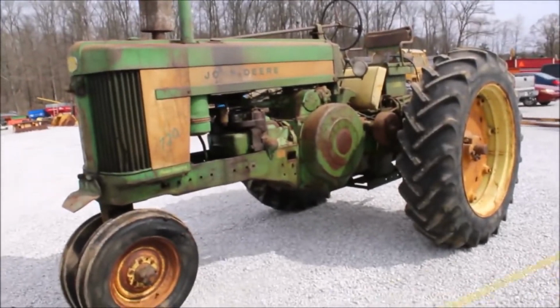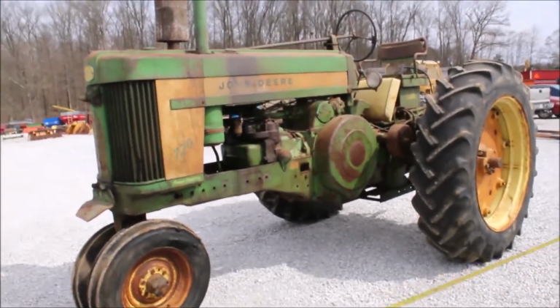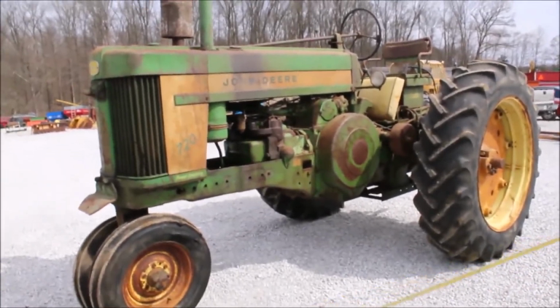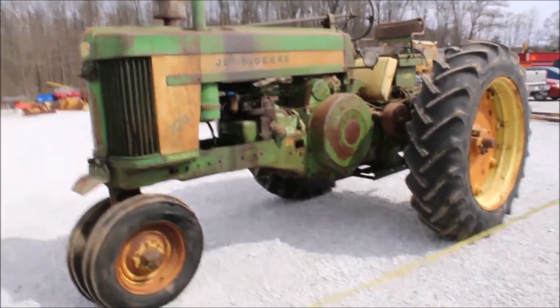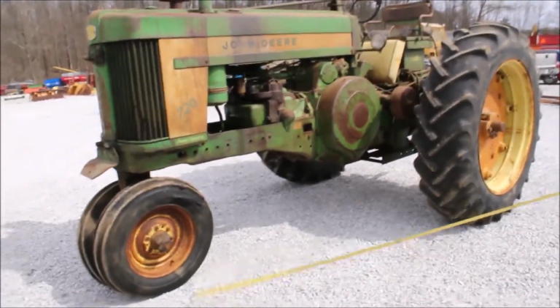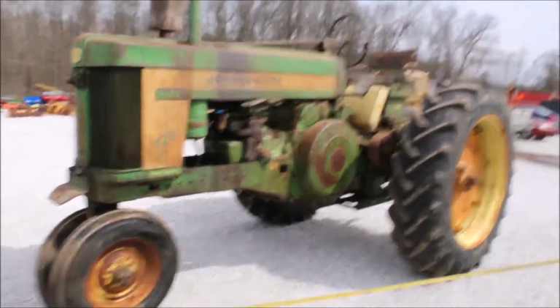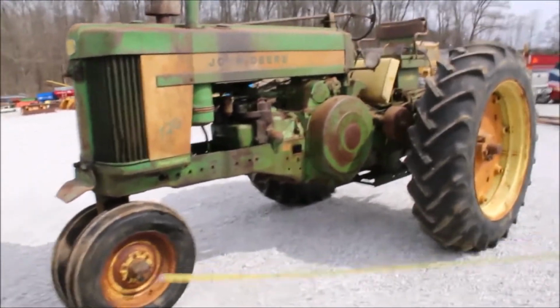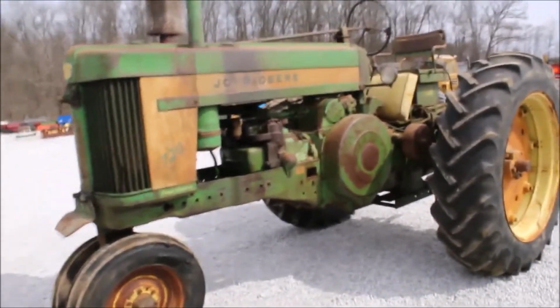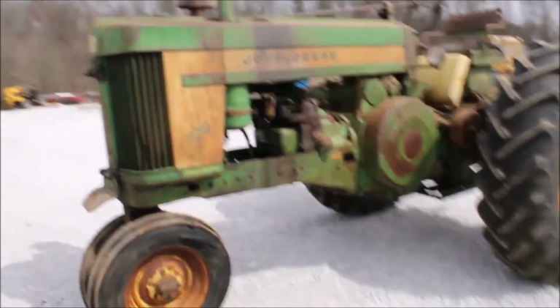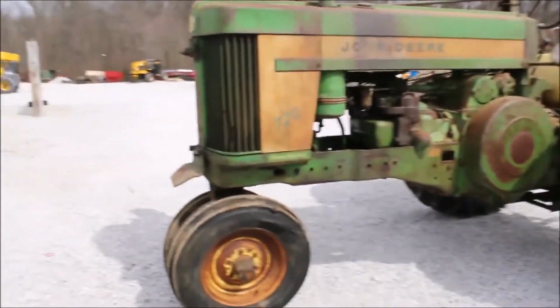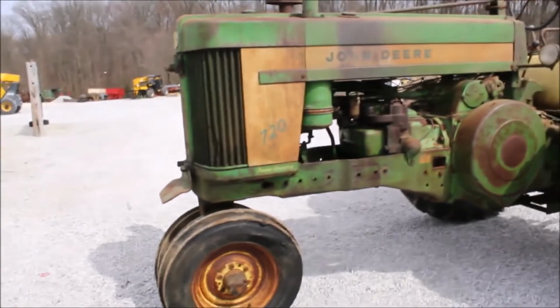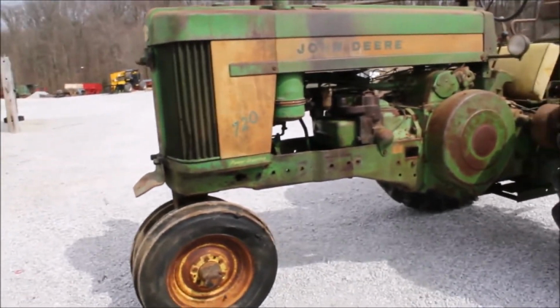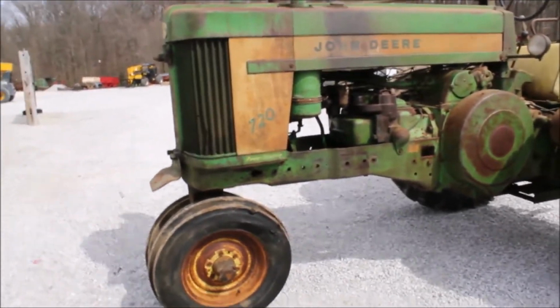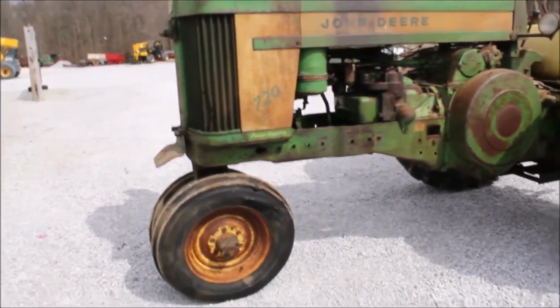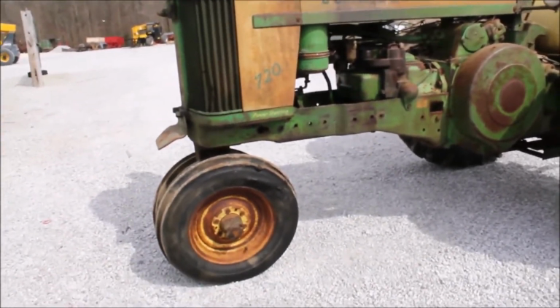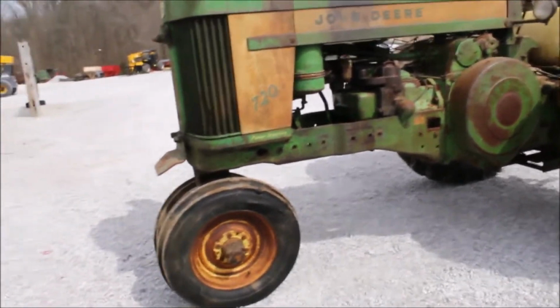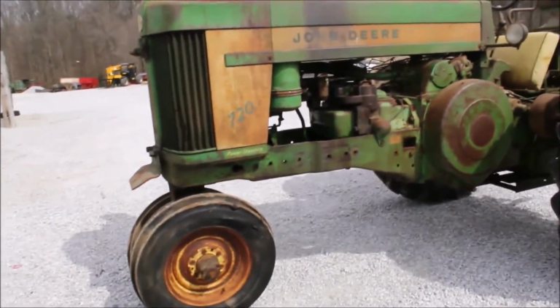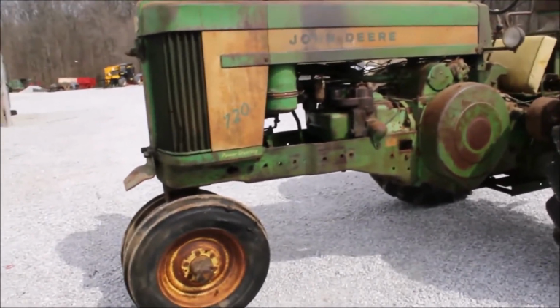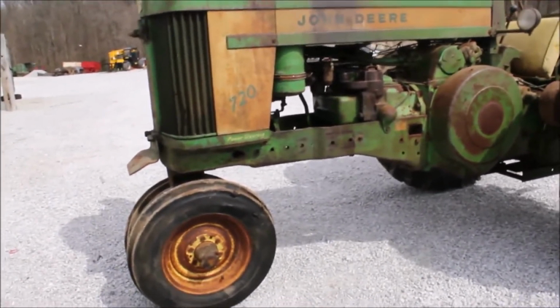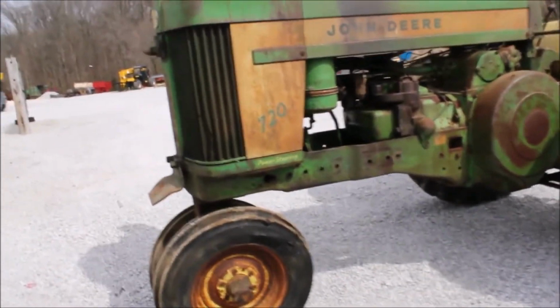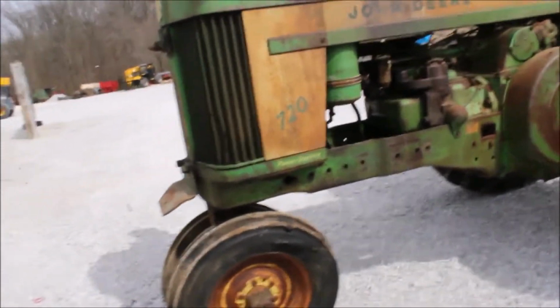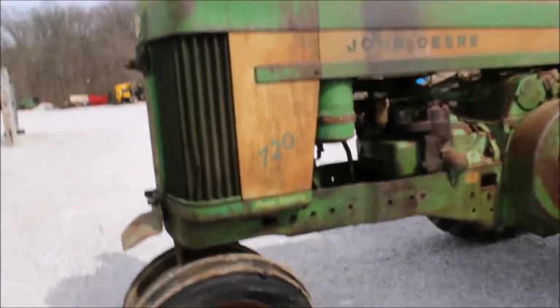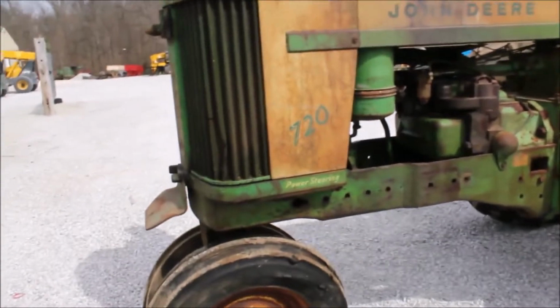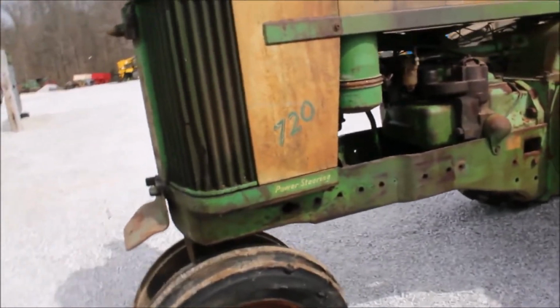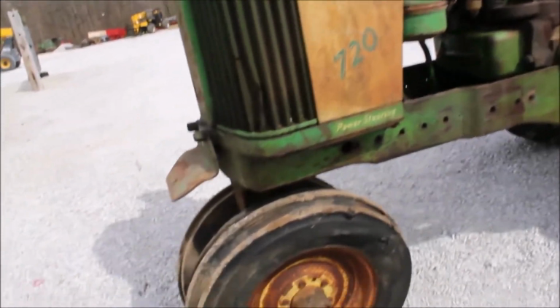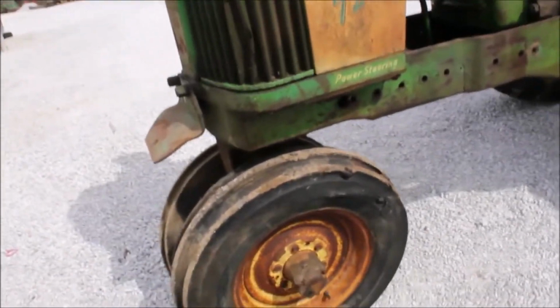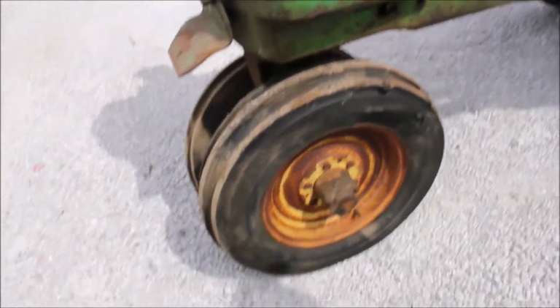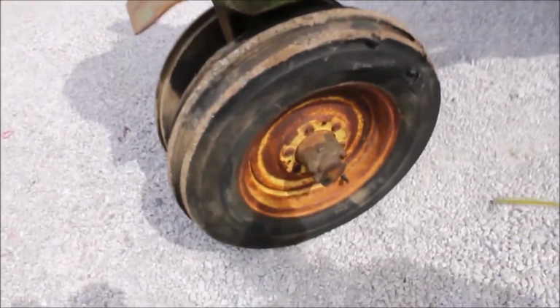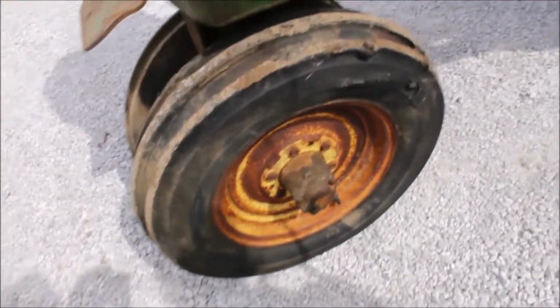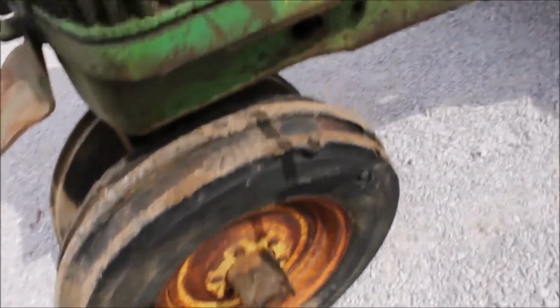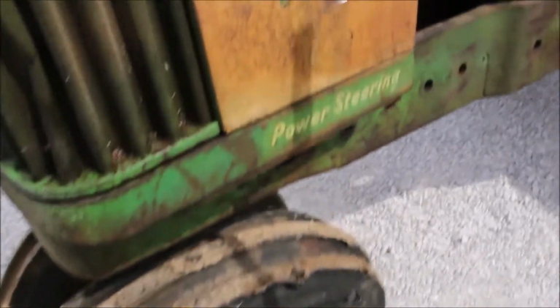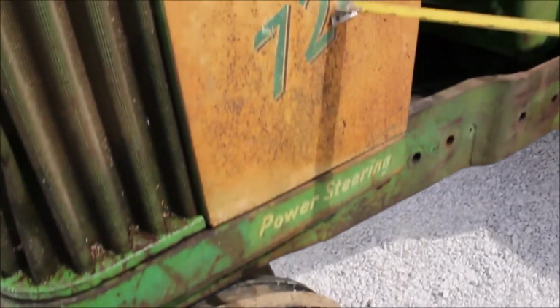Here's a 720 John Deere. It's been off of the state — it's been sitting in a barn since 1997. This thing is original now. I don't think it's ever been painted.